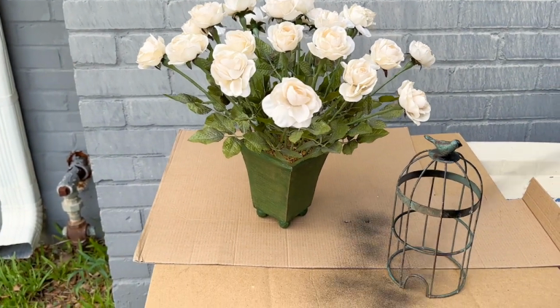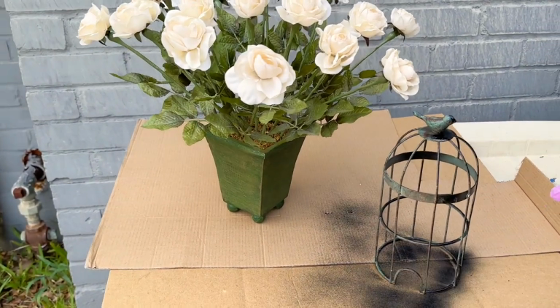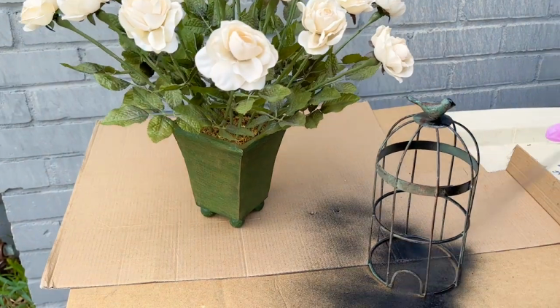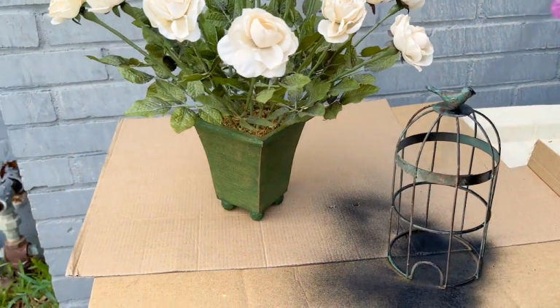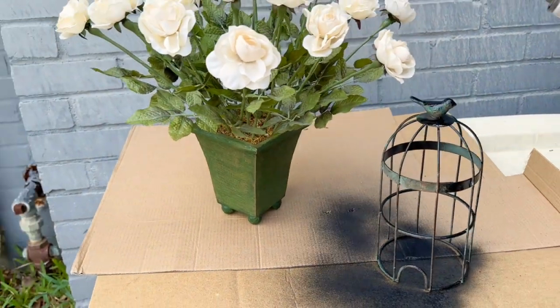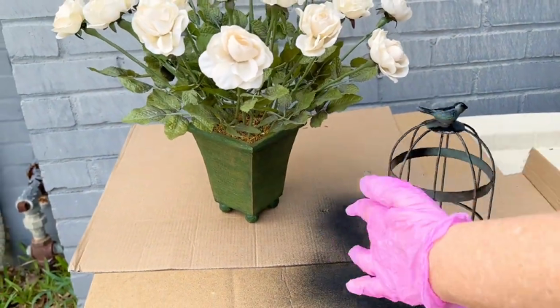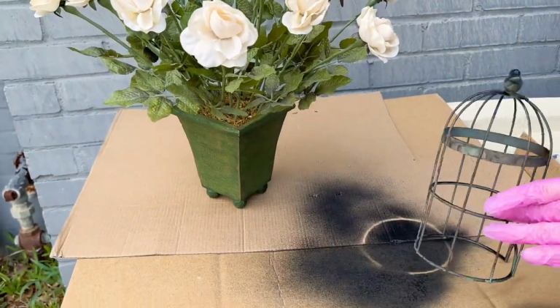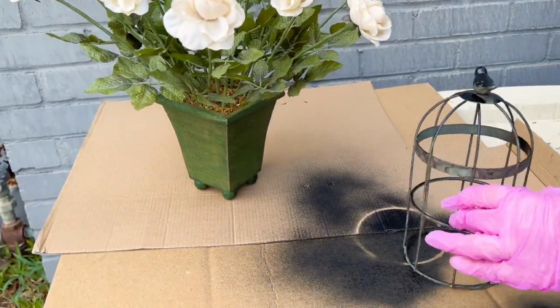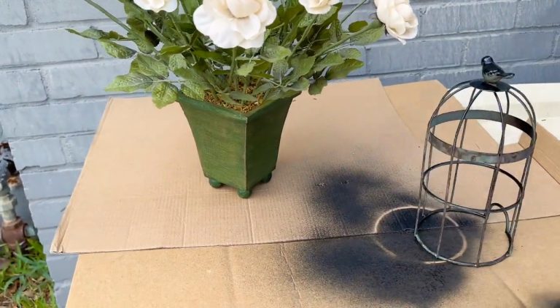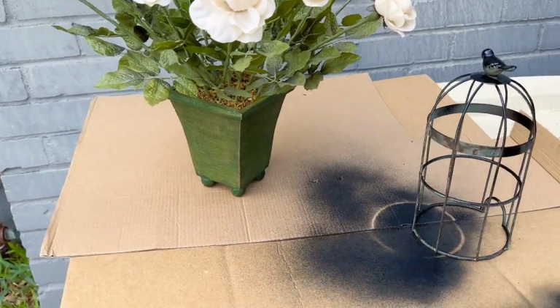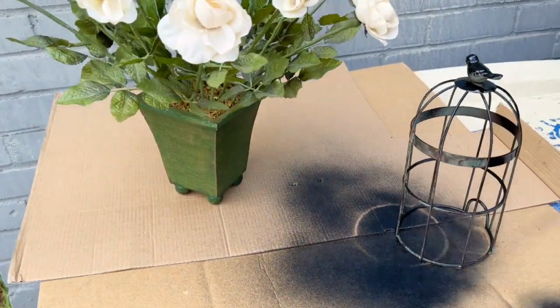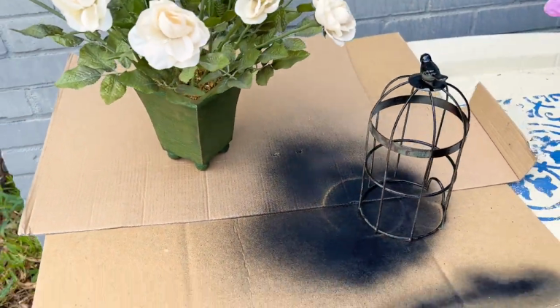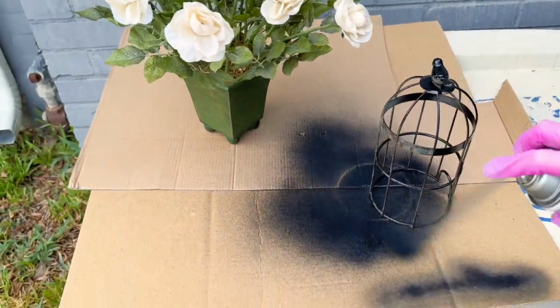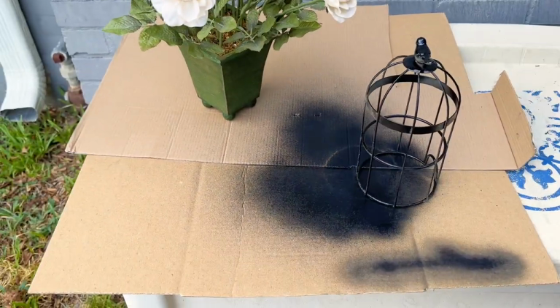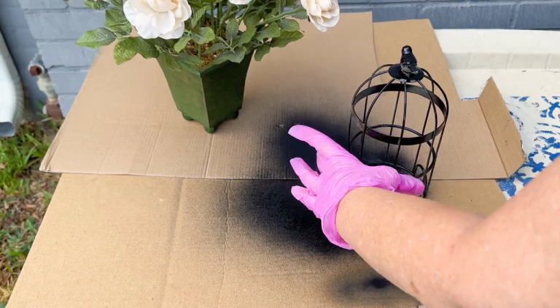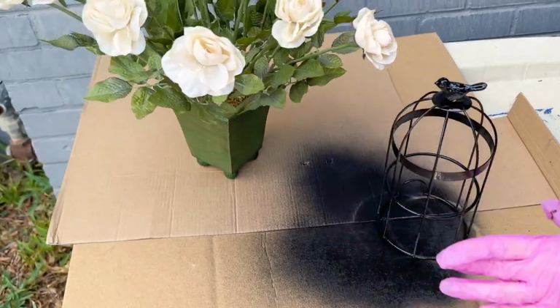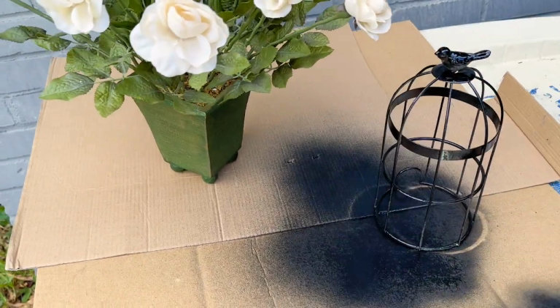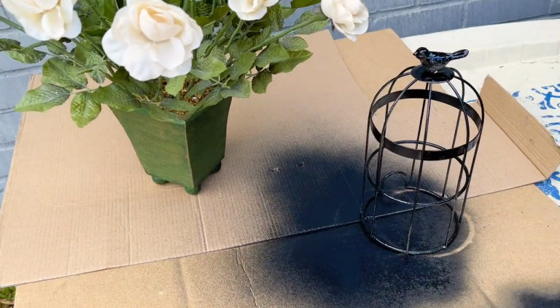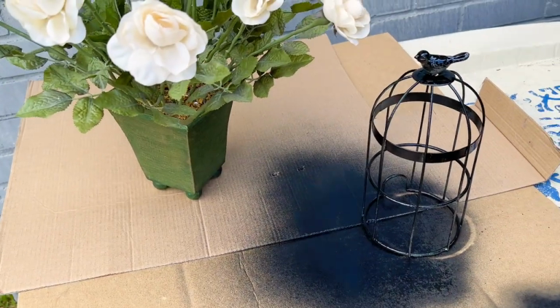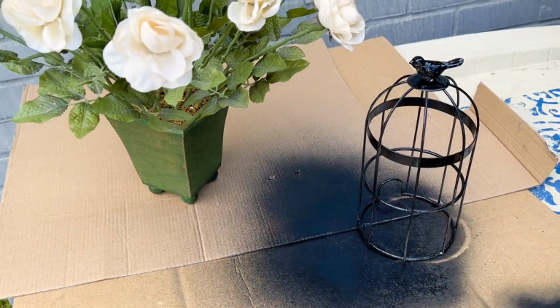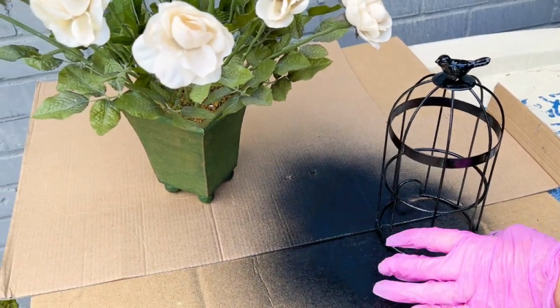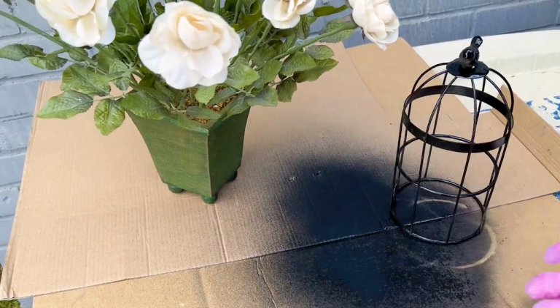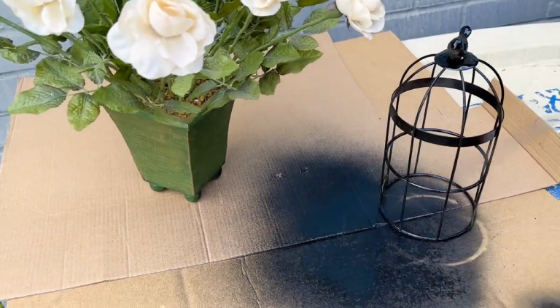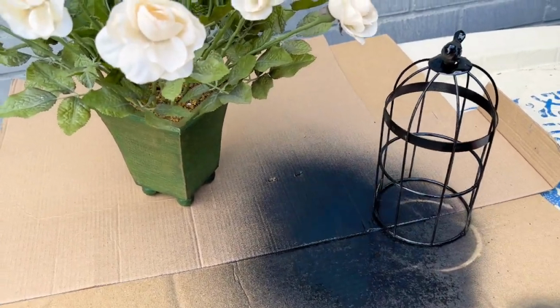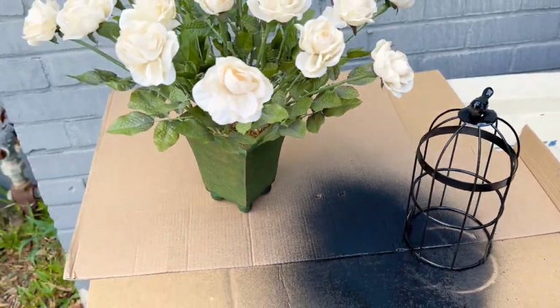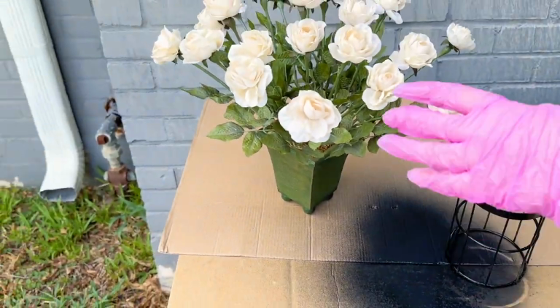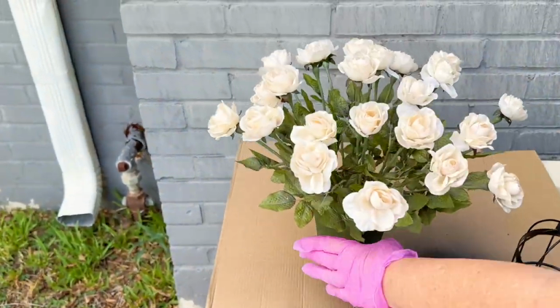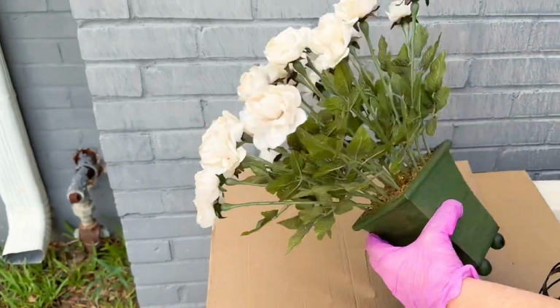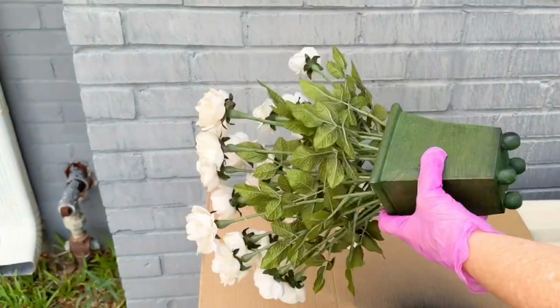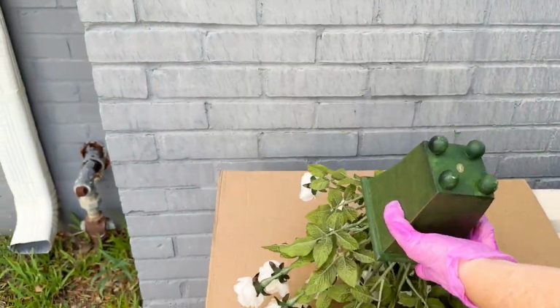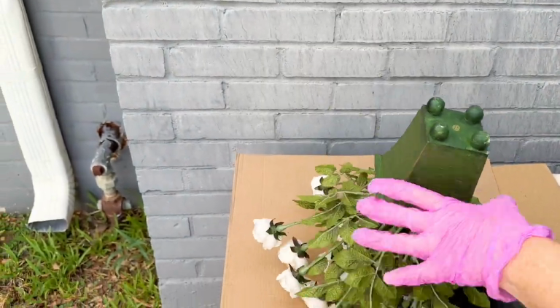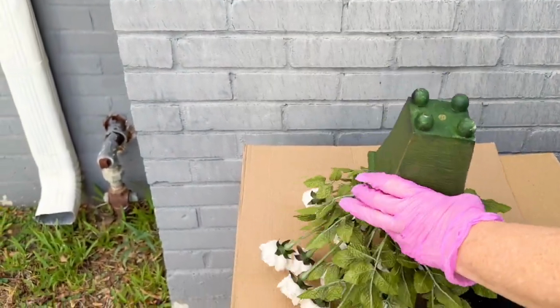The first step was I spray painted this cute little bird topiary black. I wanted to make it kind of like a little bird cage for some ravens that I'm going to add to this display.